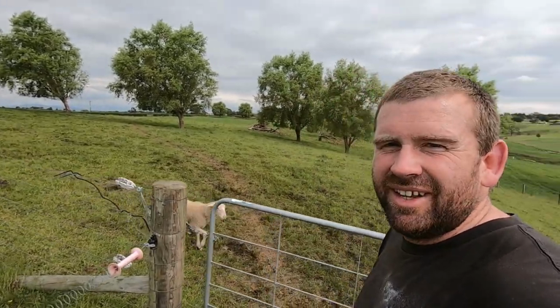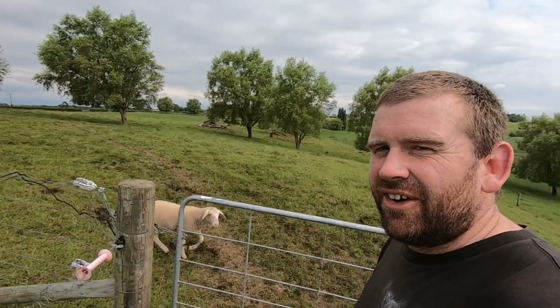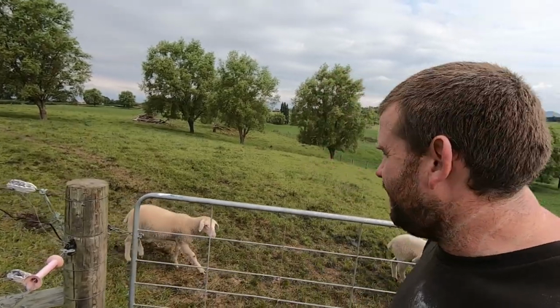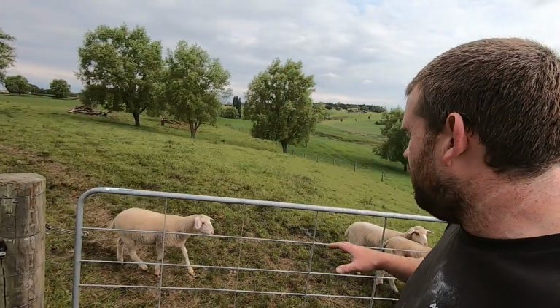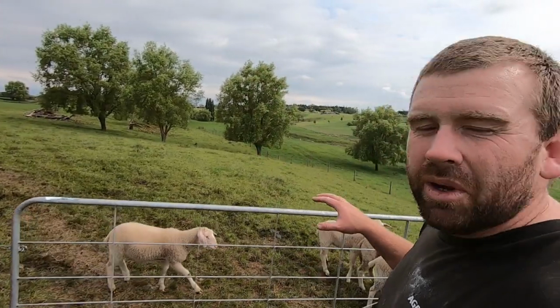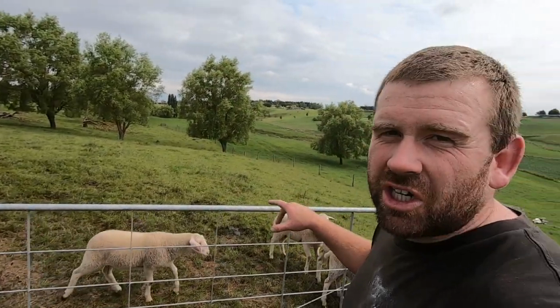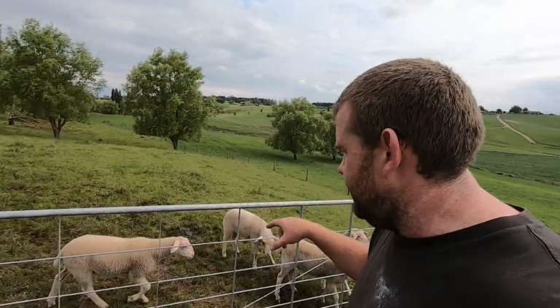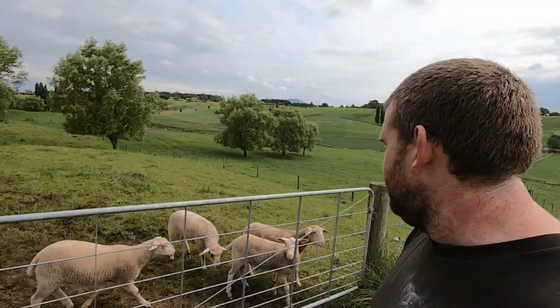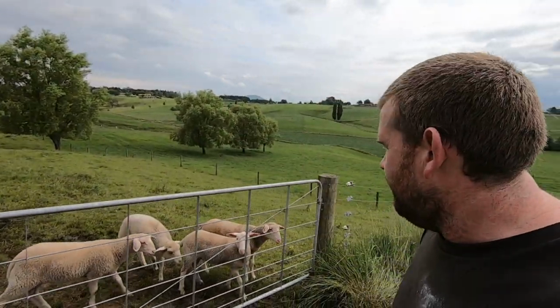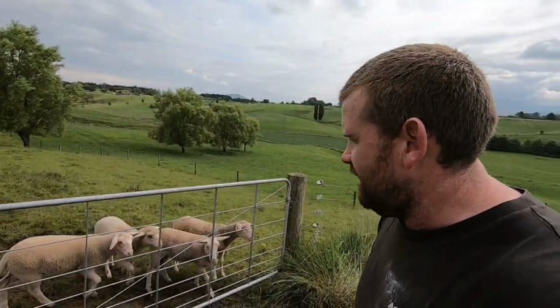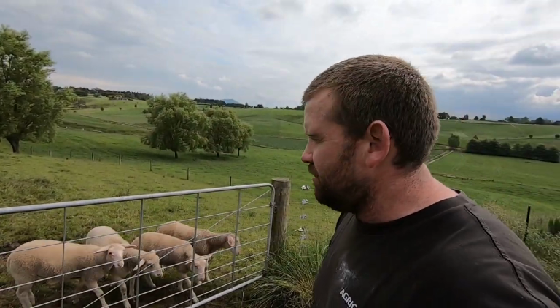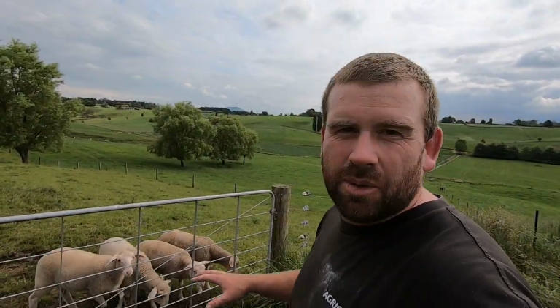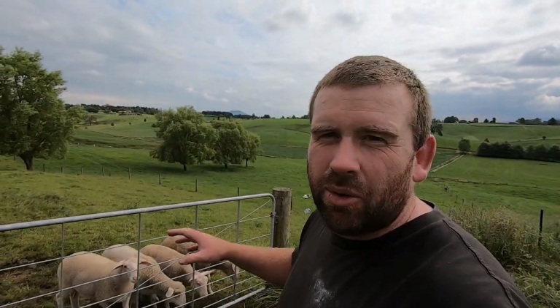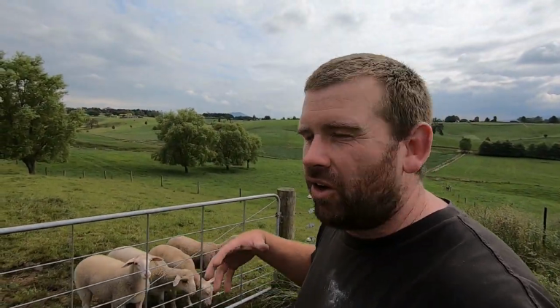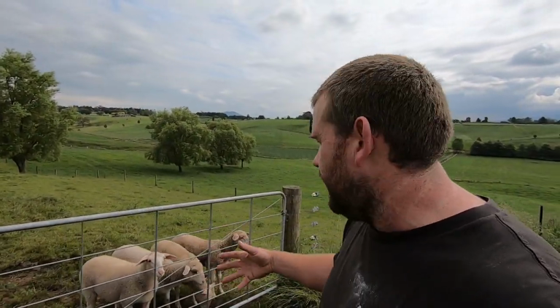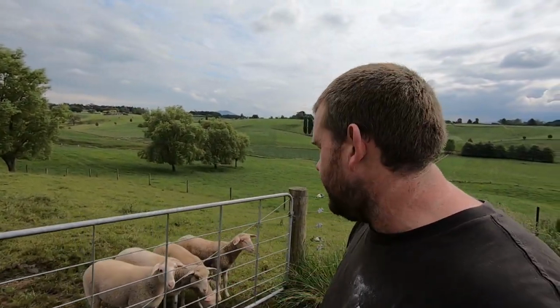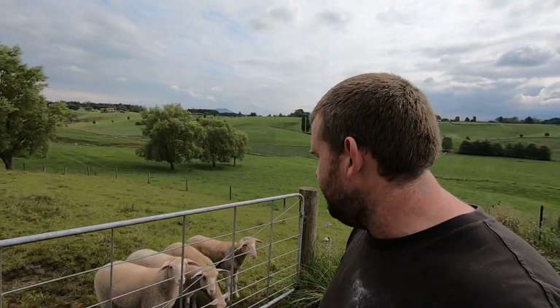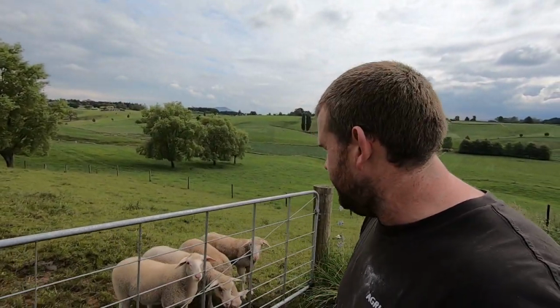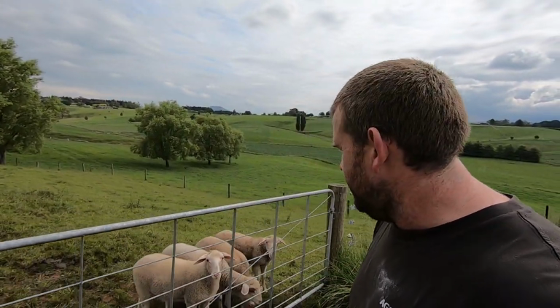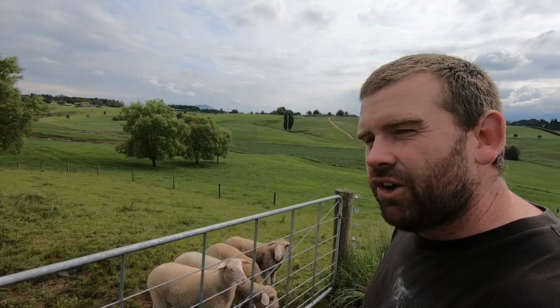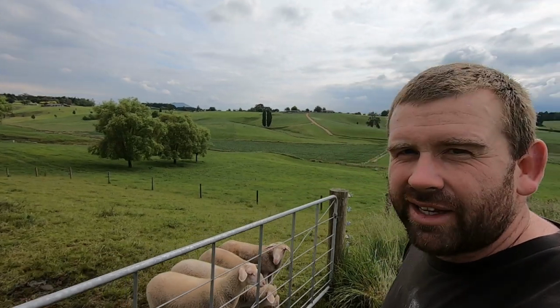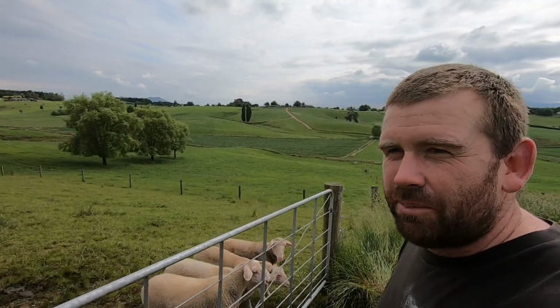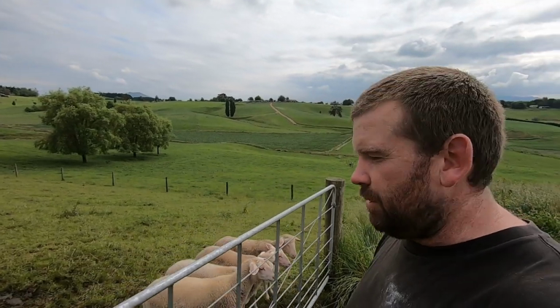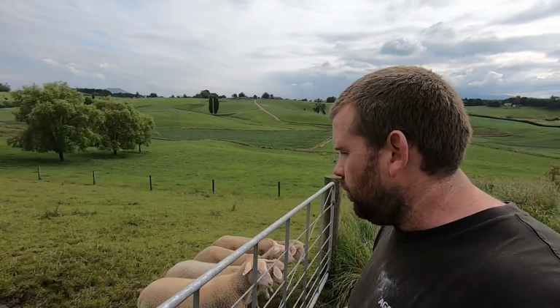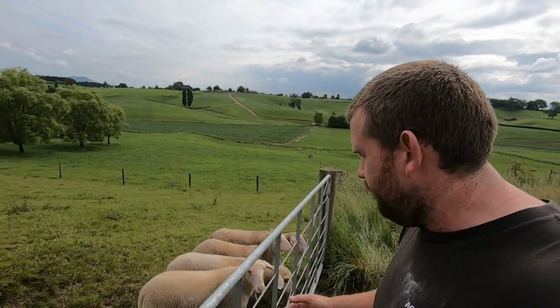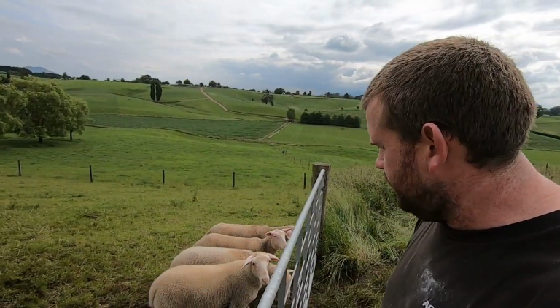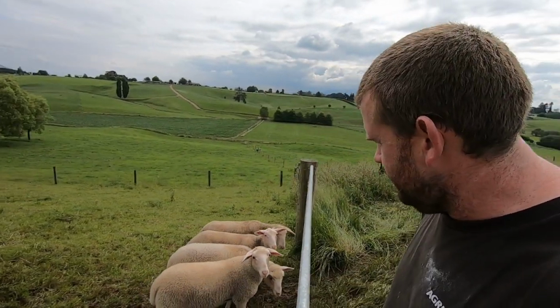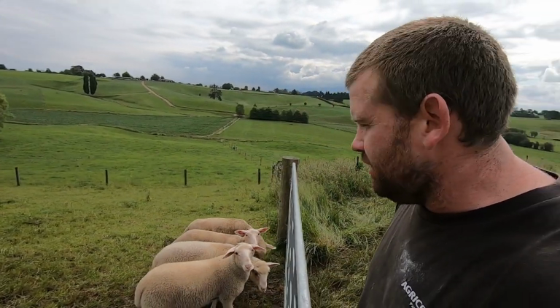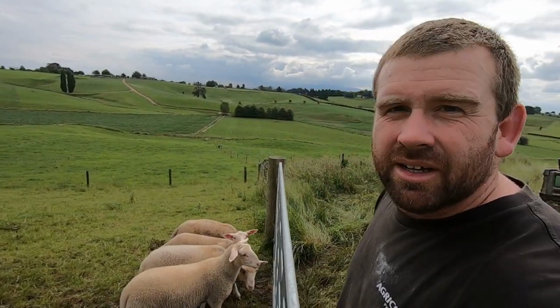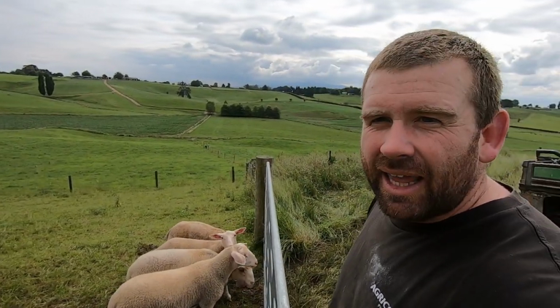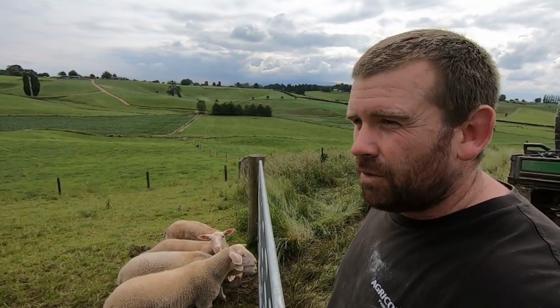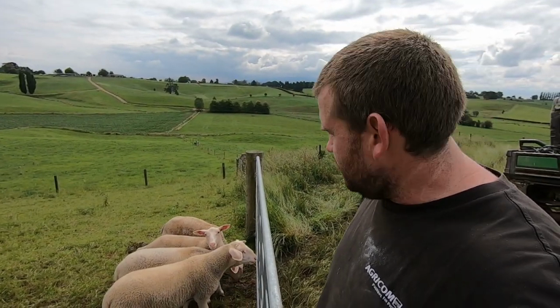These lambs are actually from milking sheep — that's why they're quite long and leggy. They're not like your typical lamb for meat.